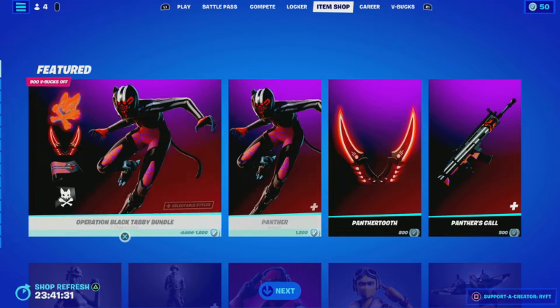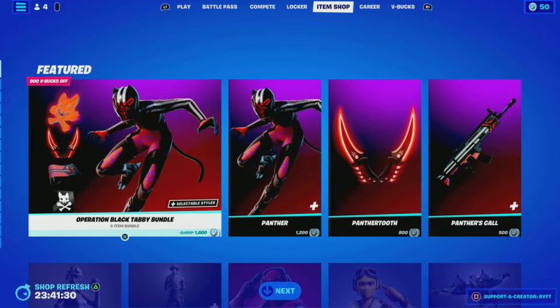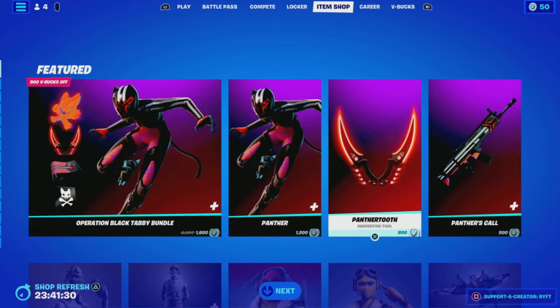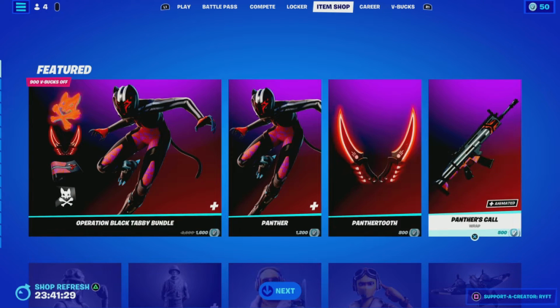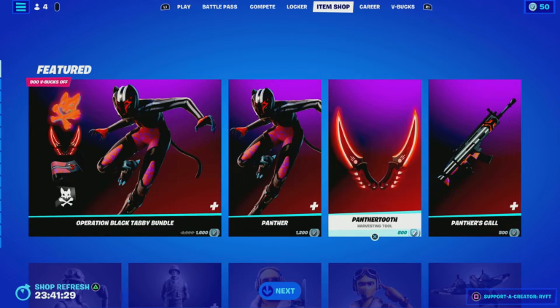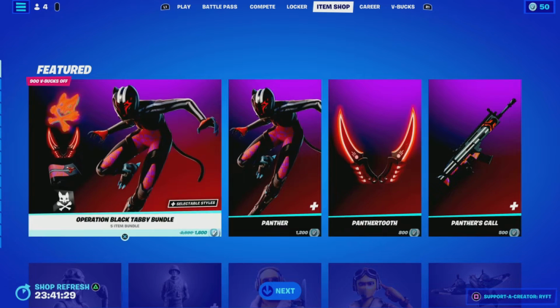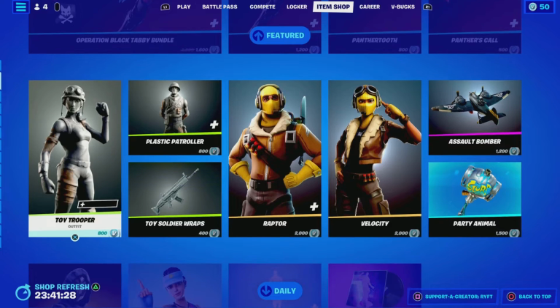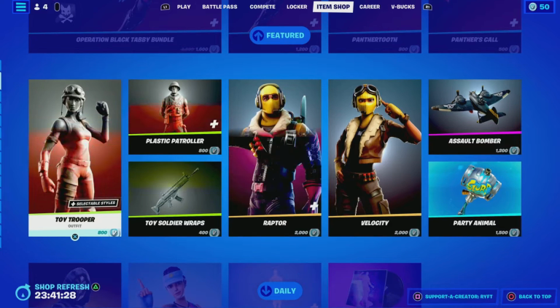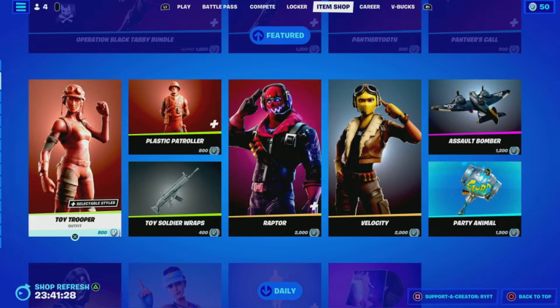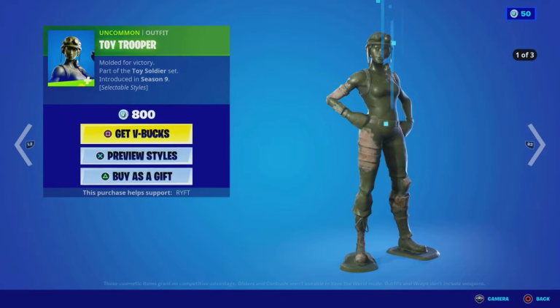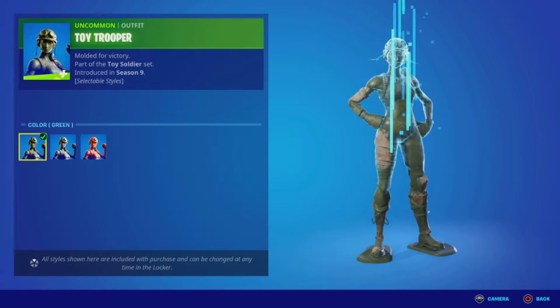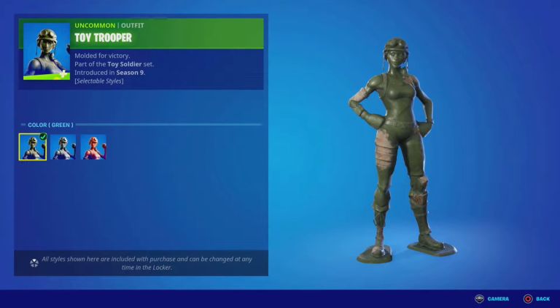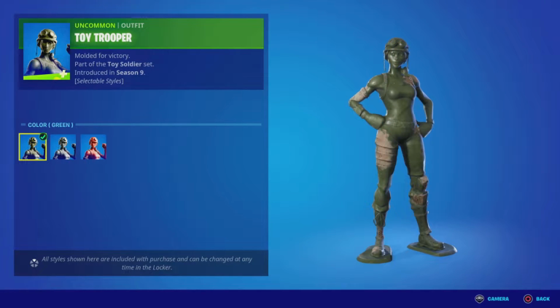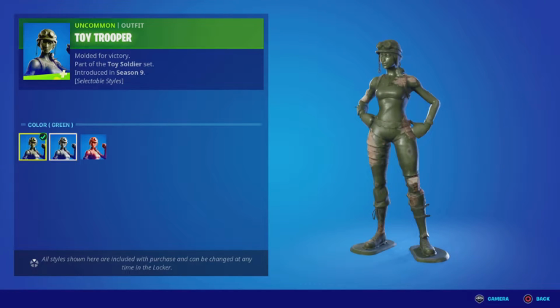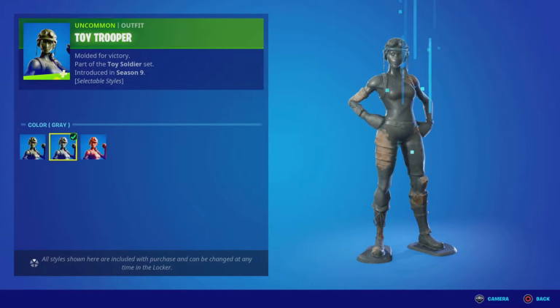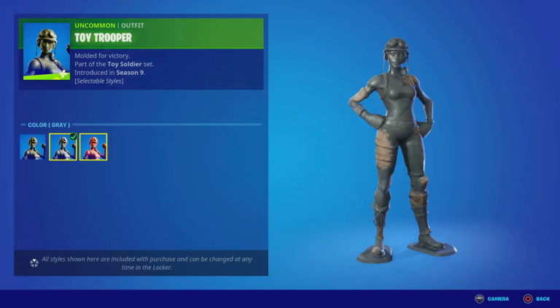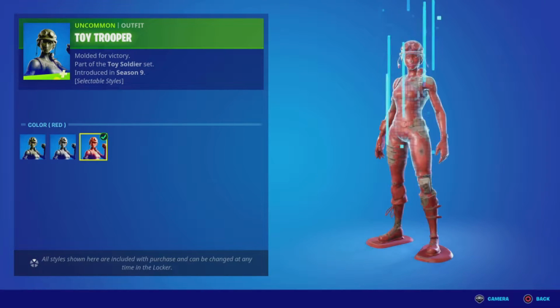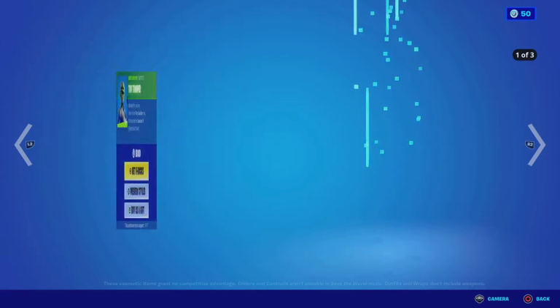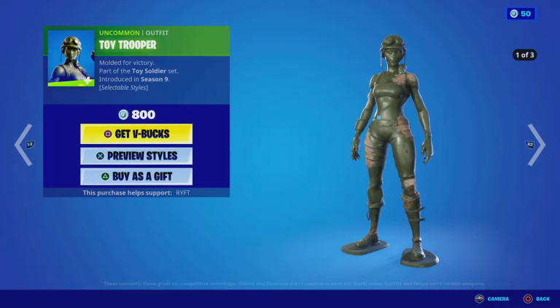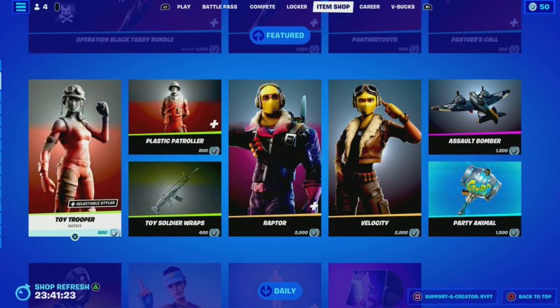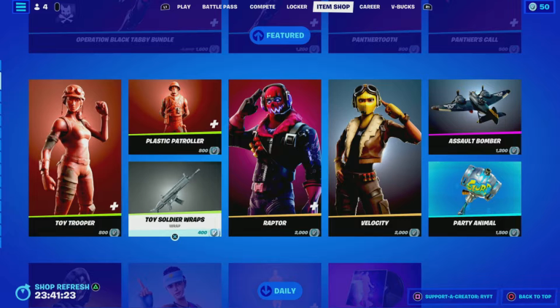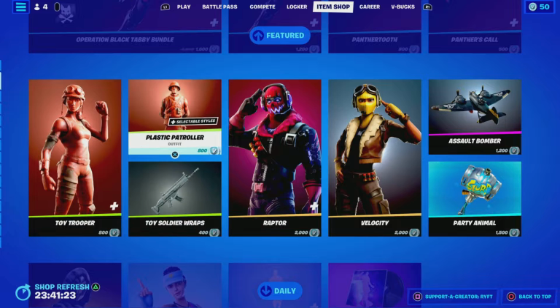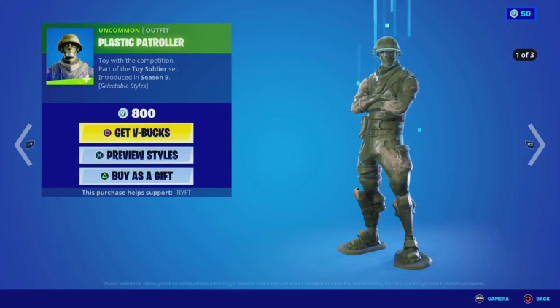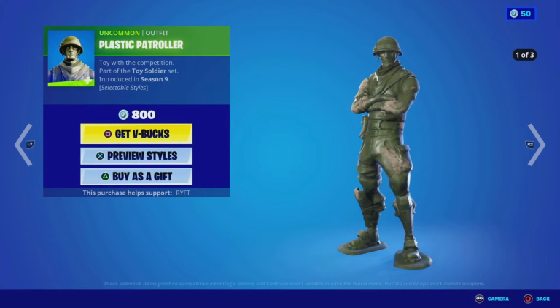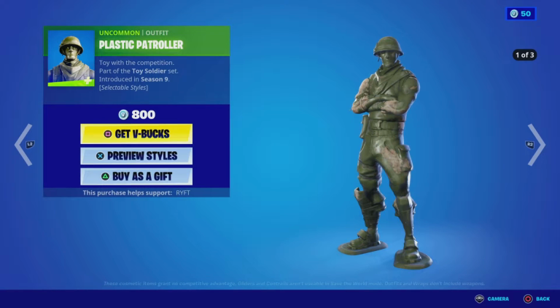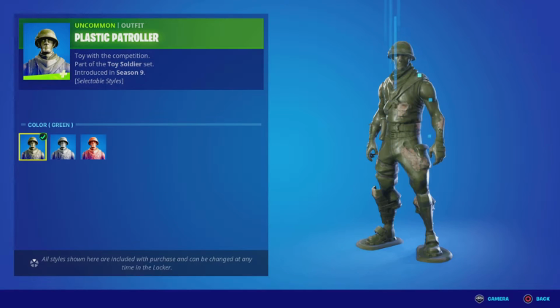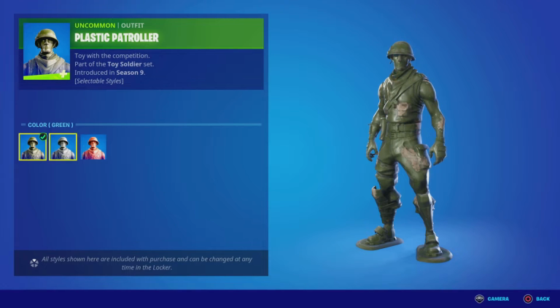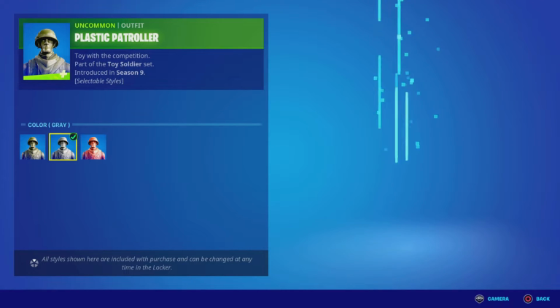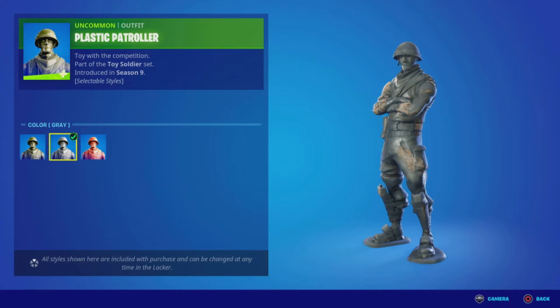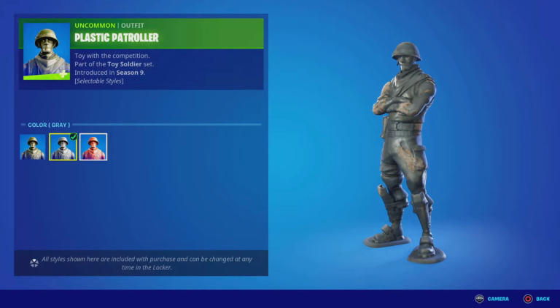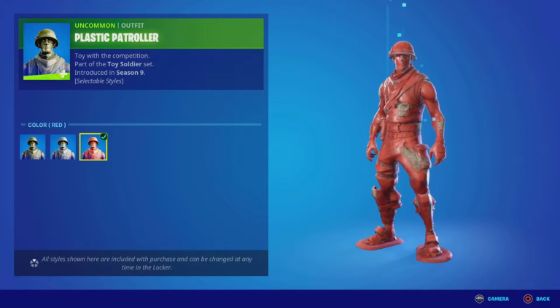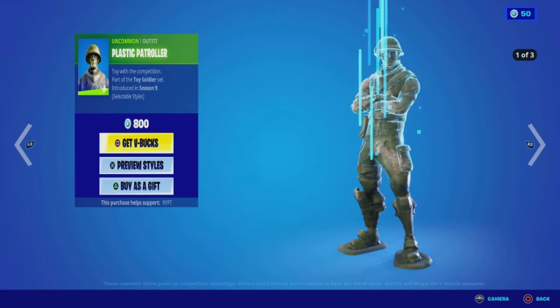You can get these separately as well, guys, if you want to. We've got Toy Trooper with the outfit itself — green, grey, and red. With the Plastic Patrol as well — green, grey, and red.